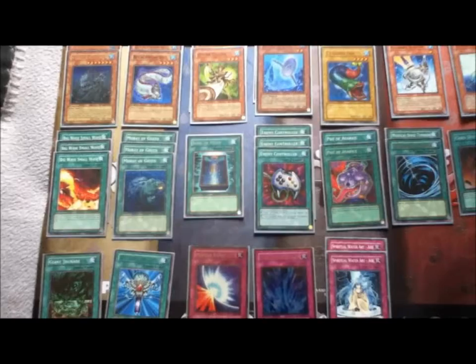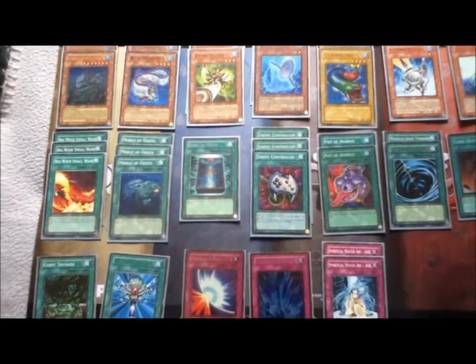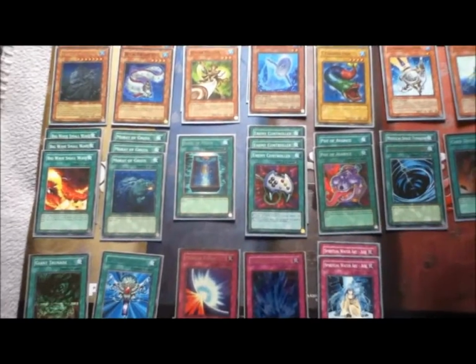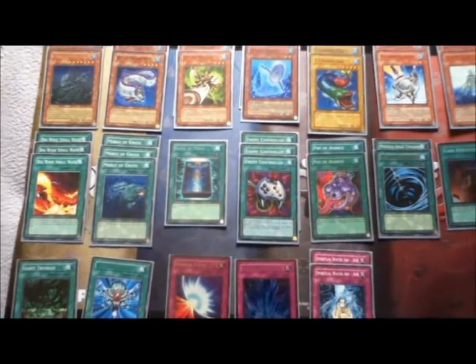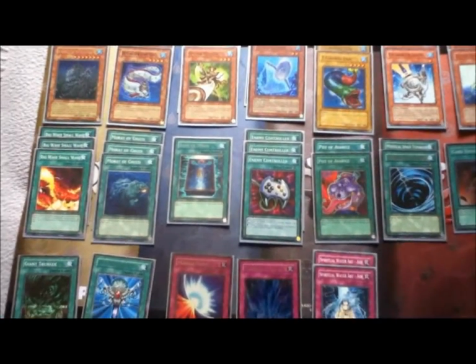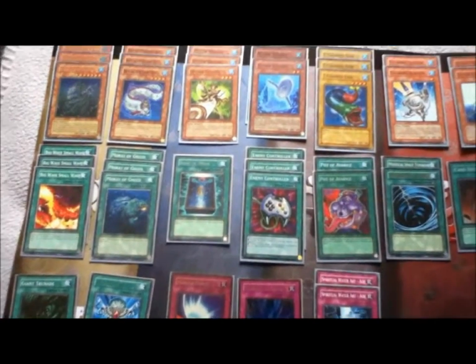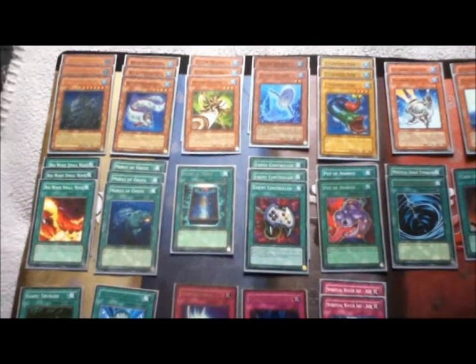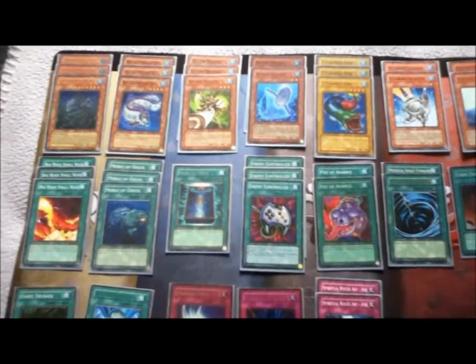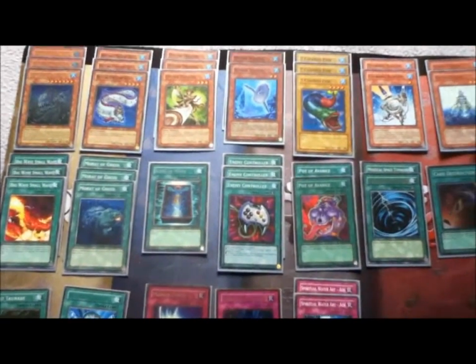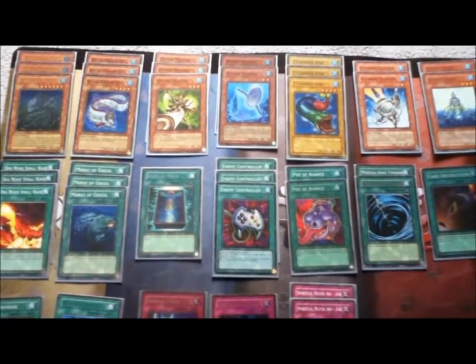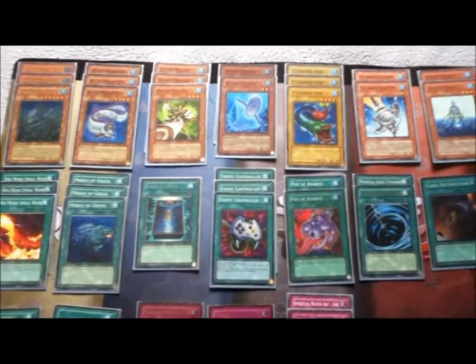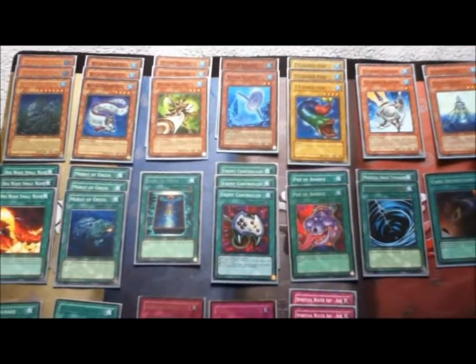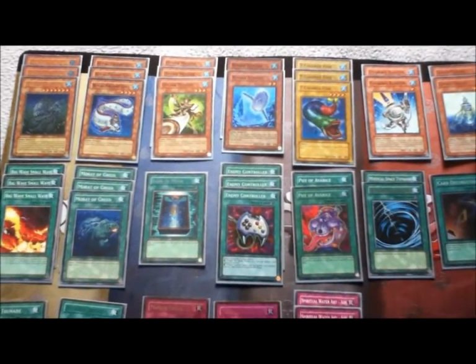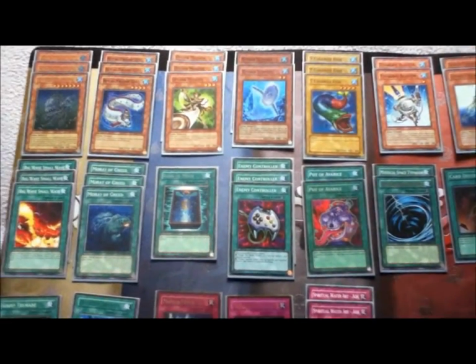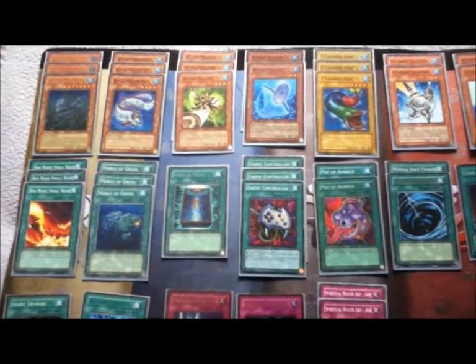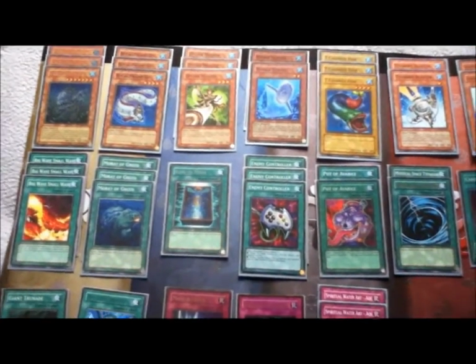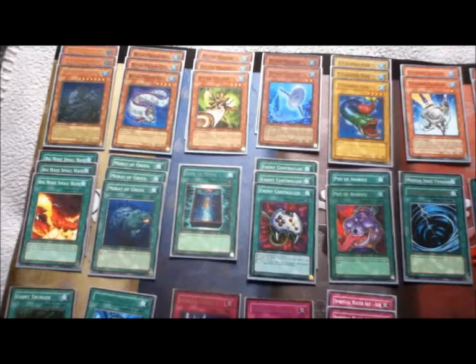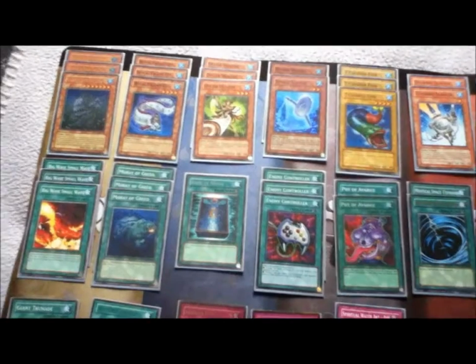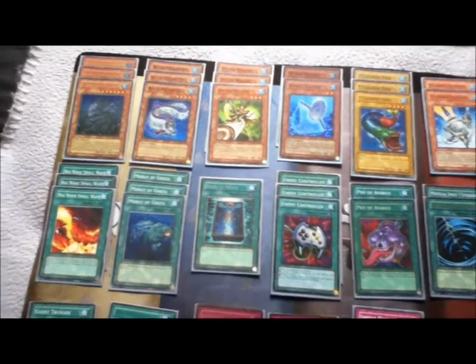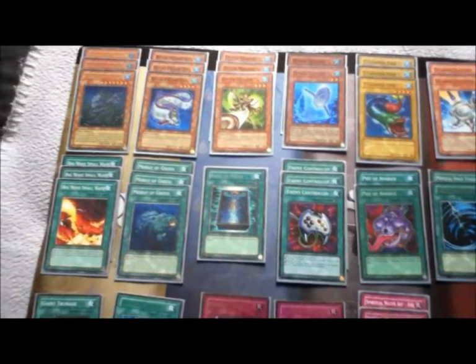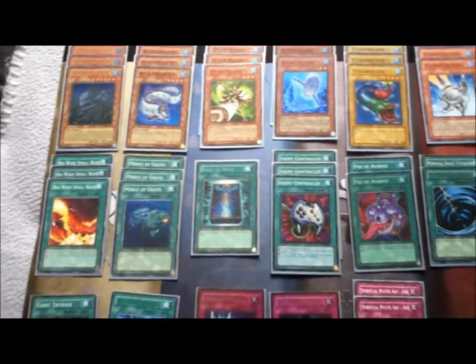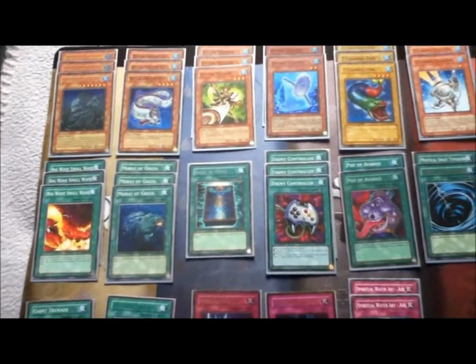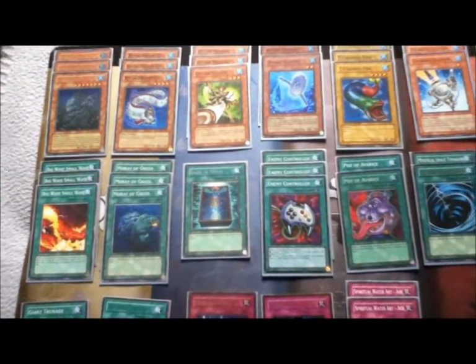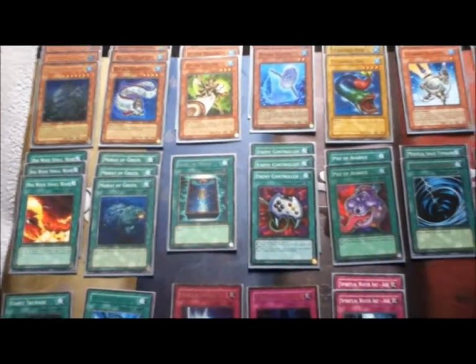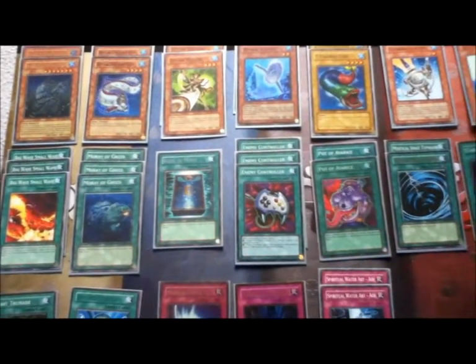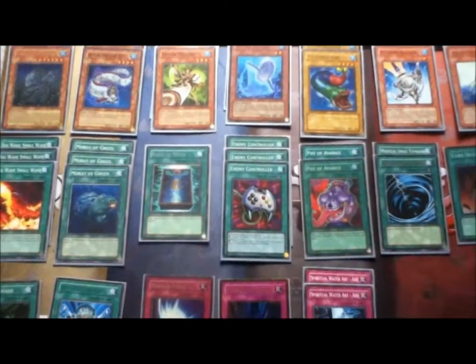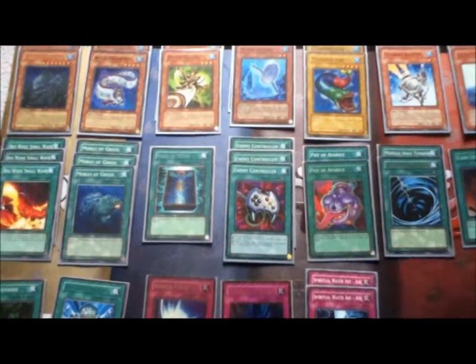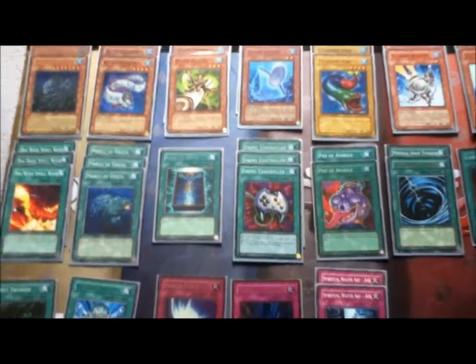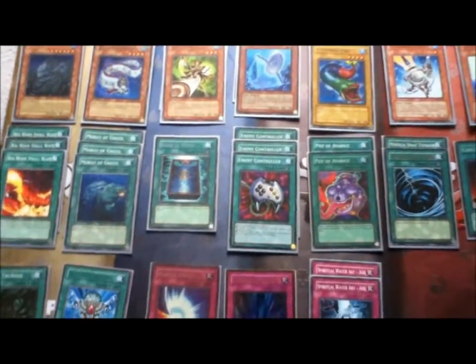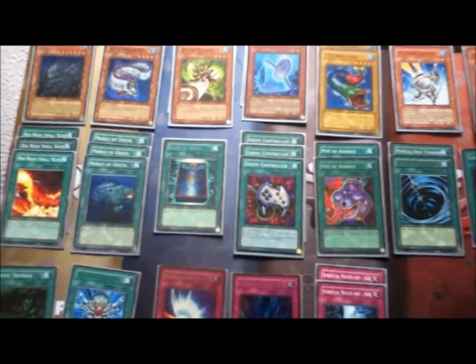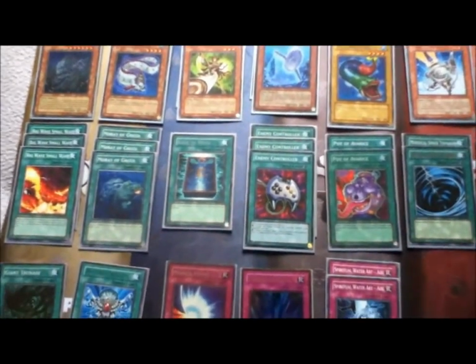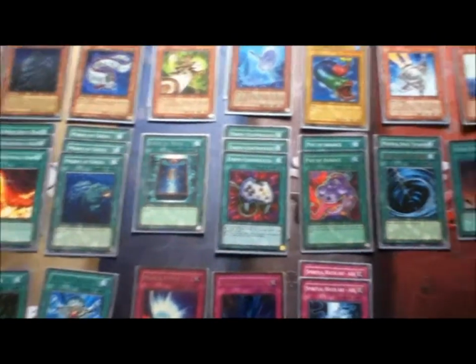Quick fish deck. It's kind of a different version. I like to use Celicanth and abuse its effect. That's why I use a lot more fish than I guess the pro version does.